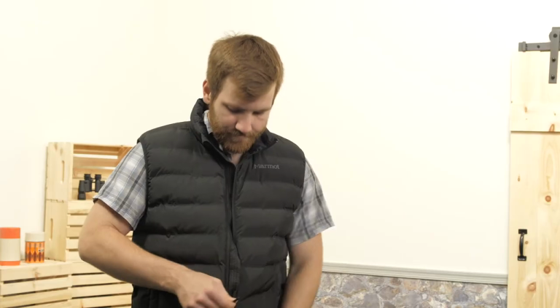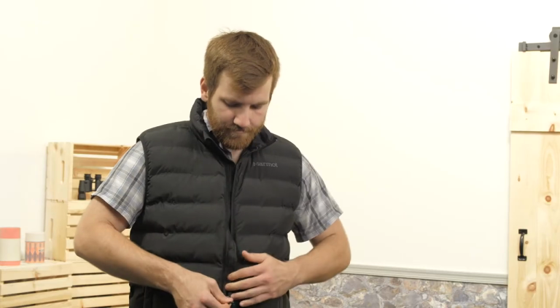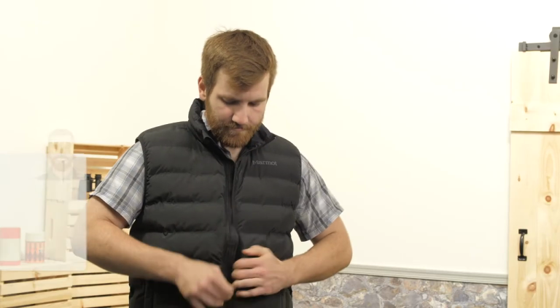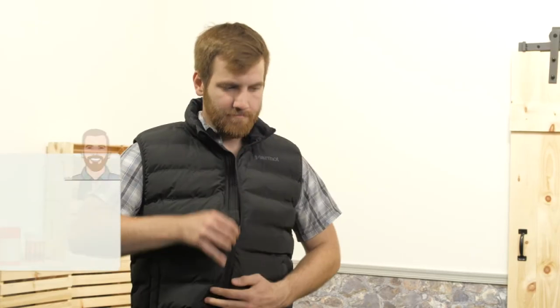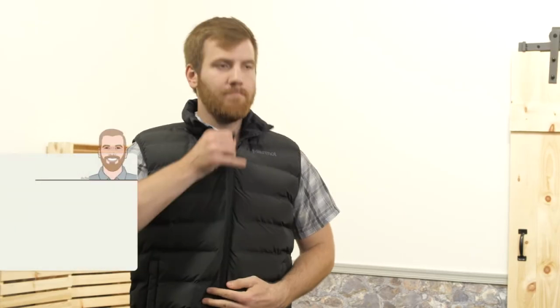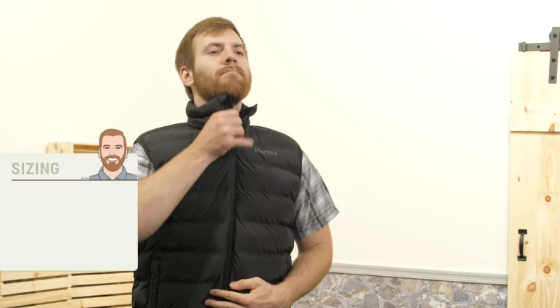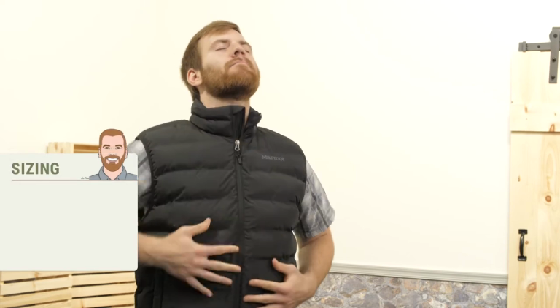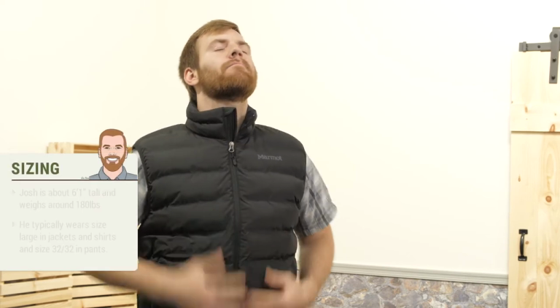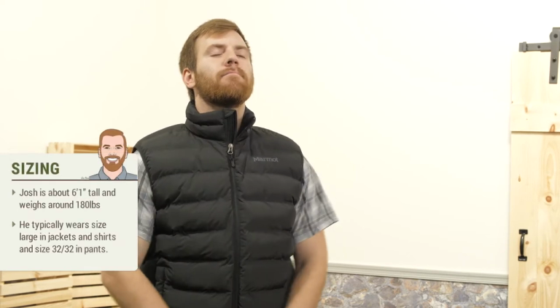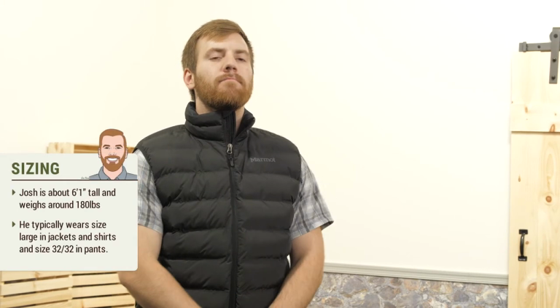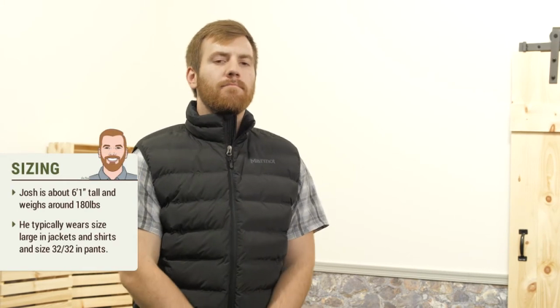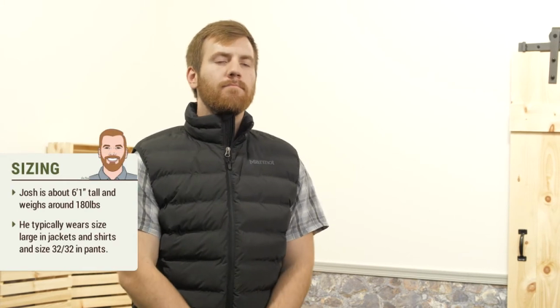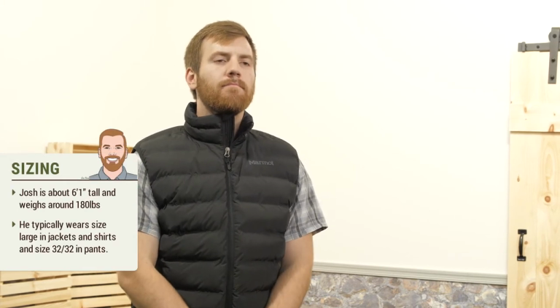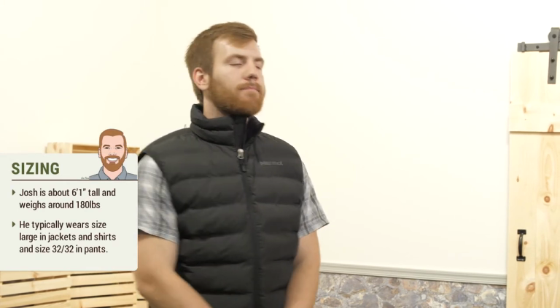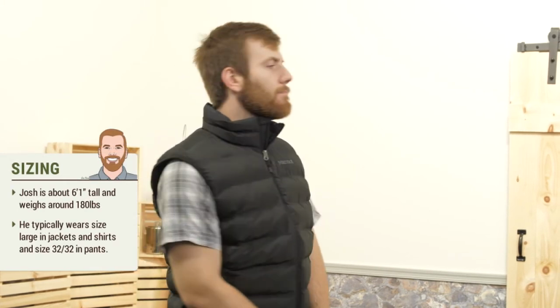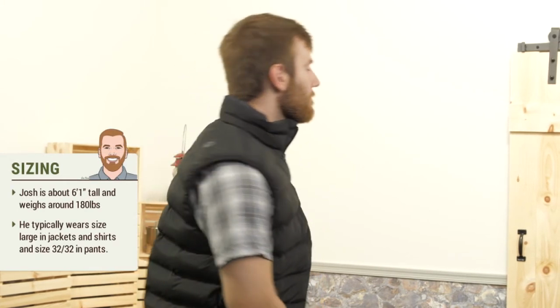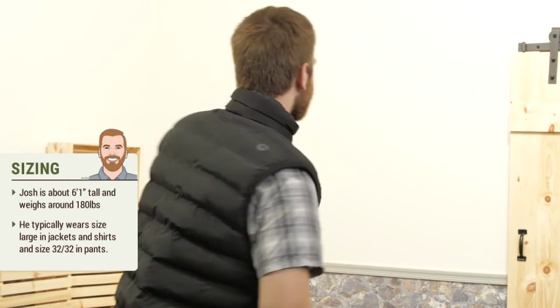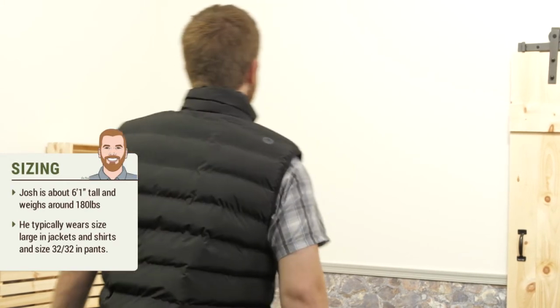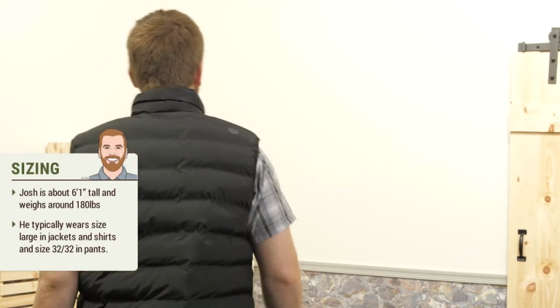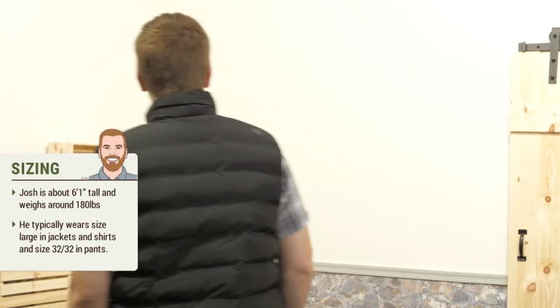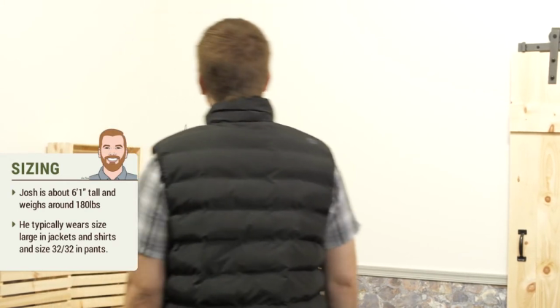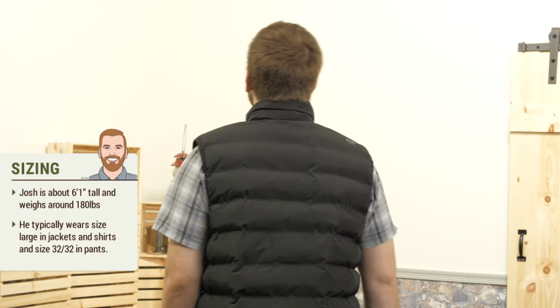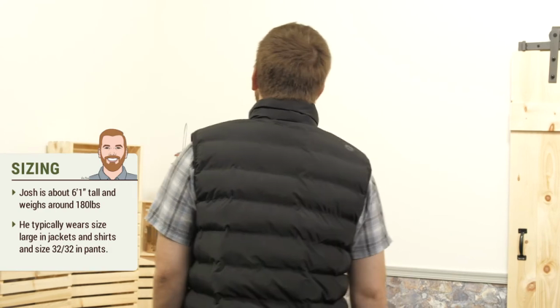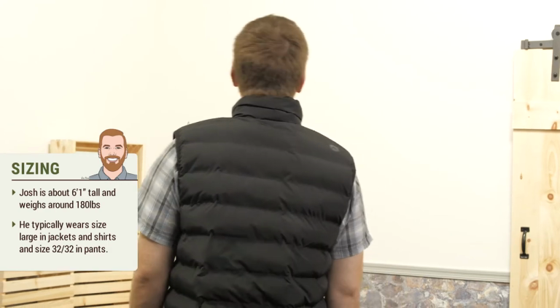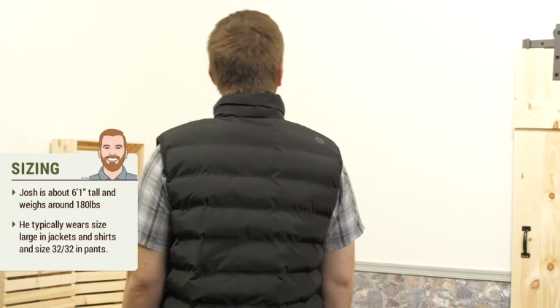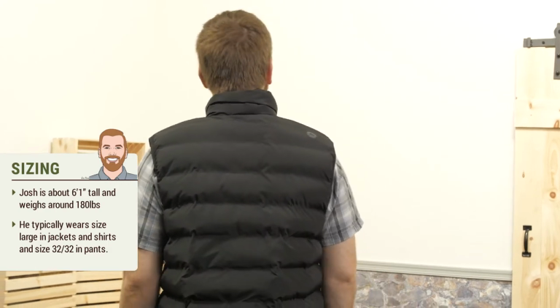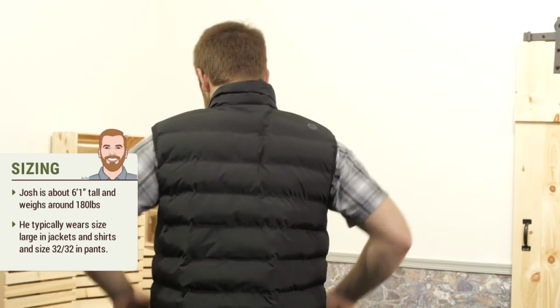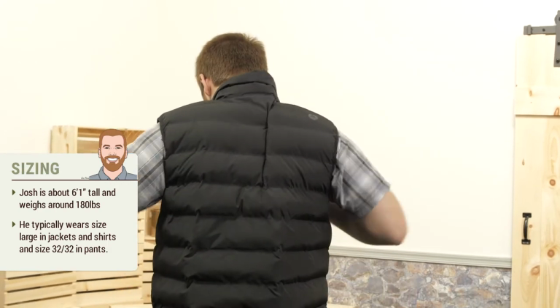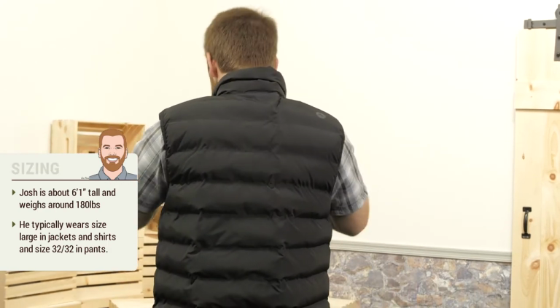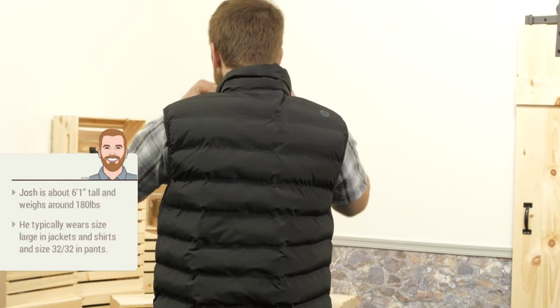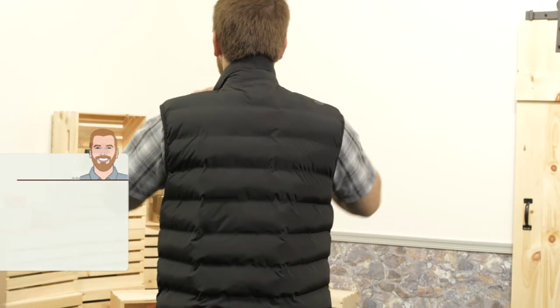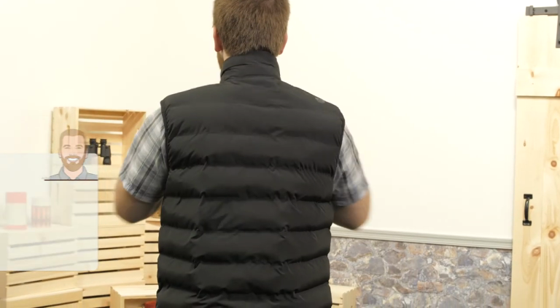The fit of the vest is what you'd expect from a down jacket or a down vest. There's room for a base layer and/or mid layer, but at the same time it will be snug enough to keep your heat in in the areas you need it.